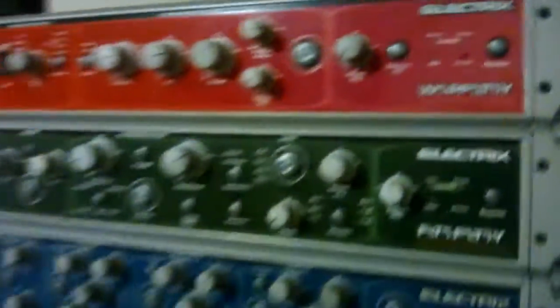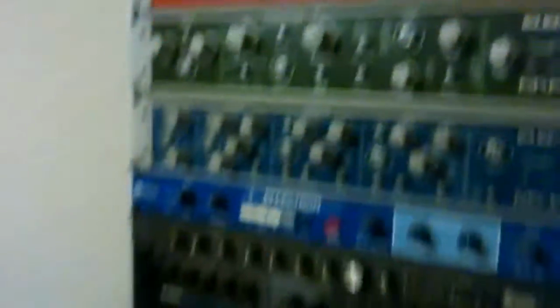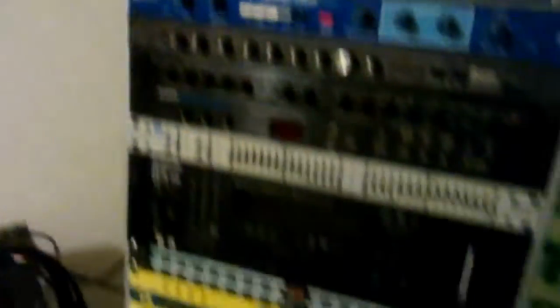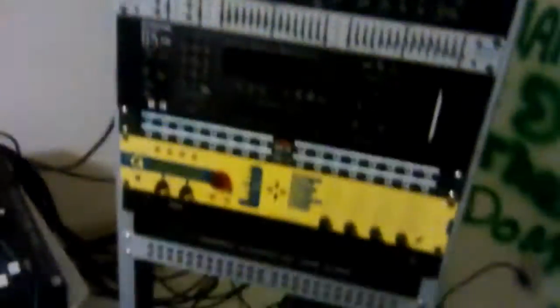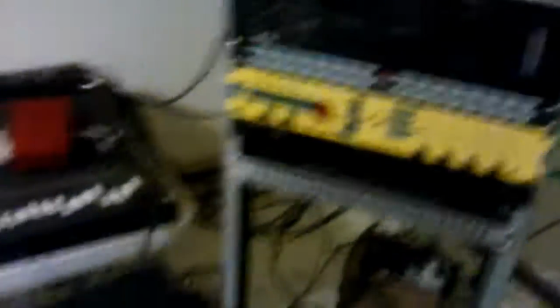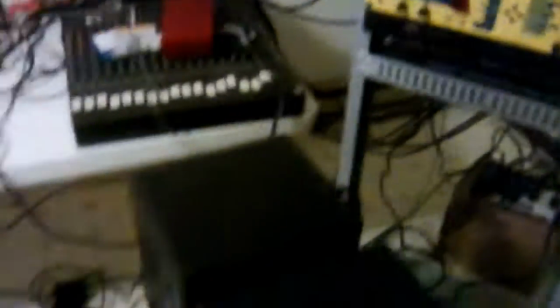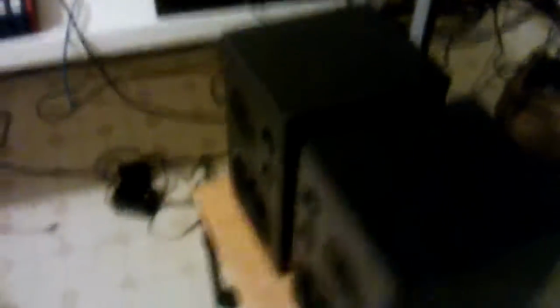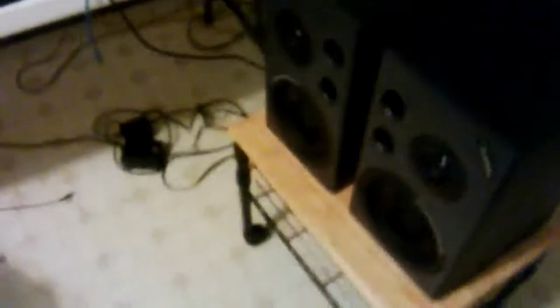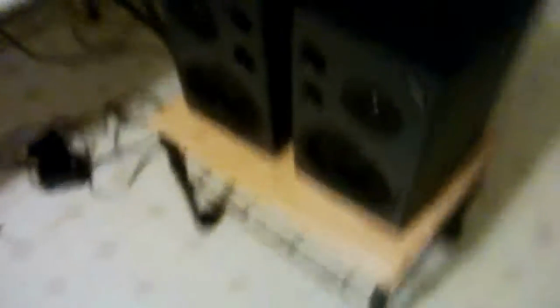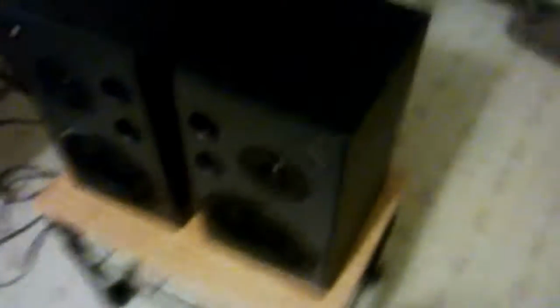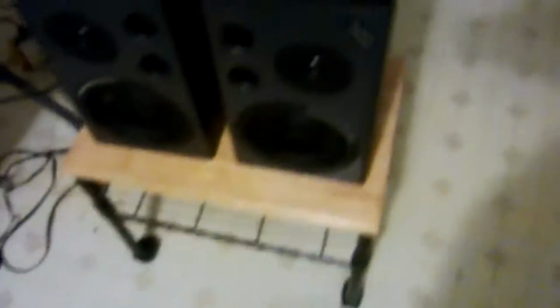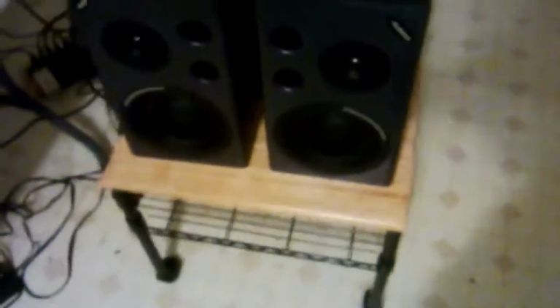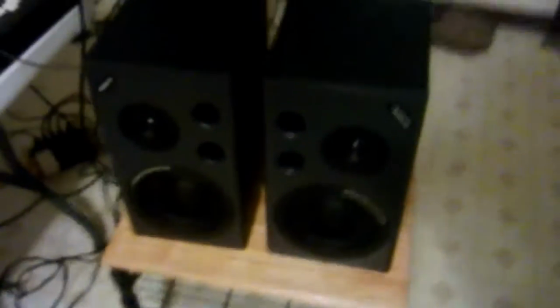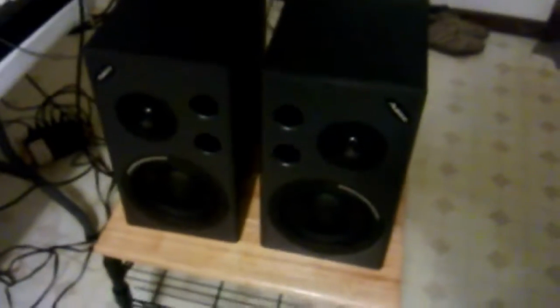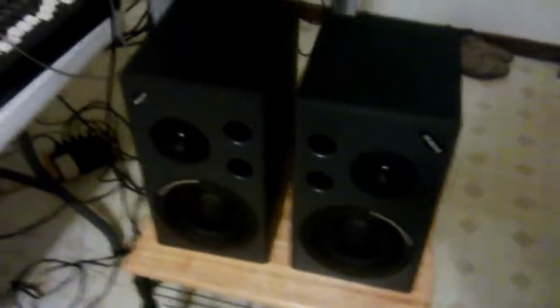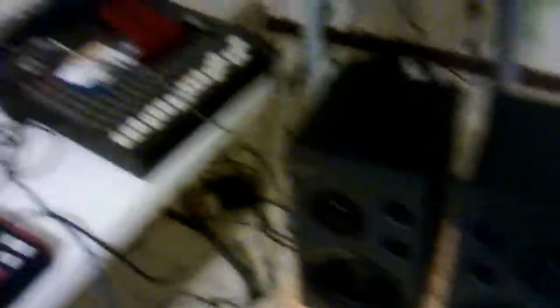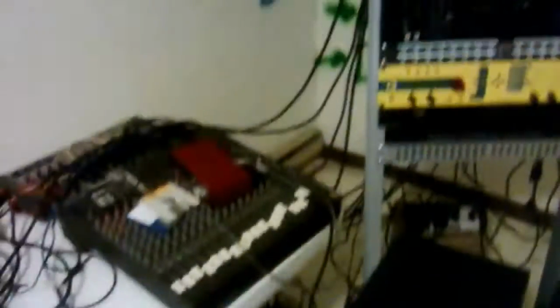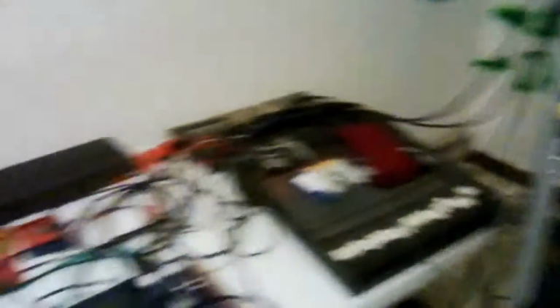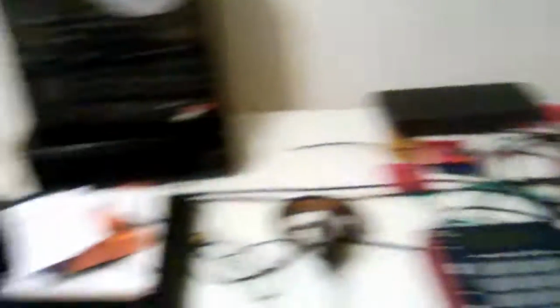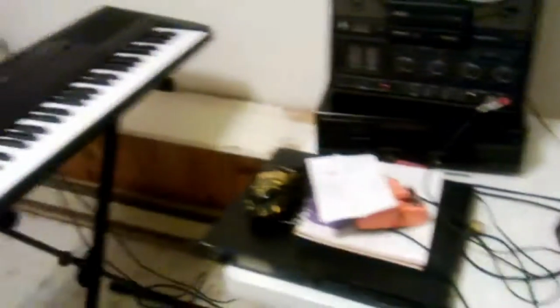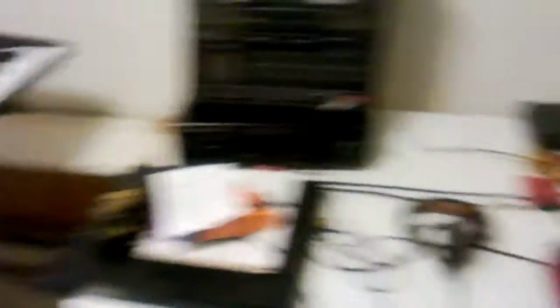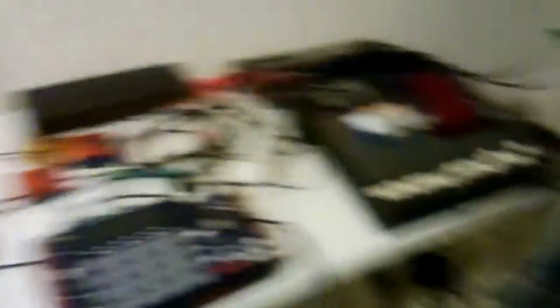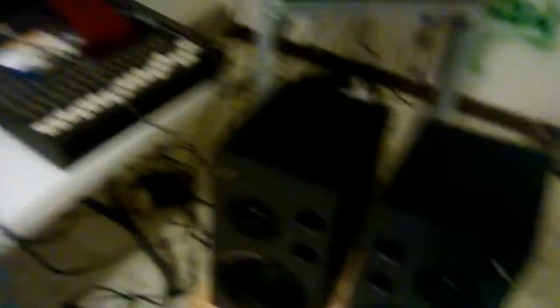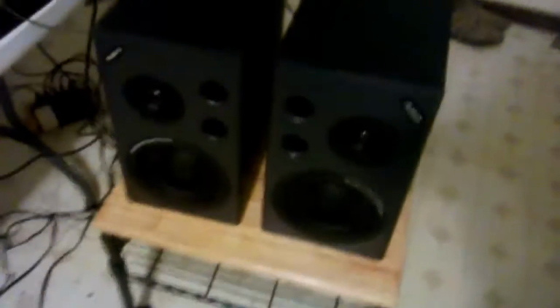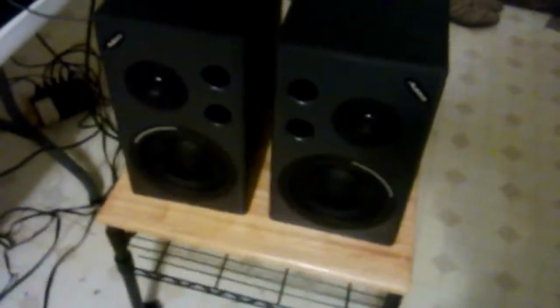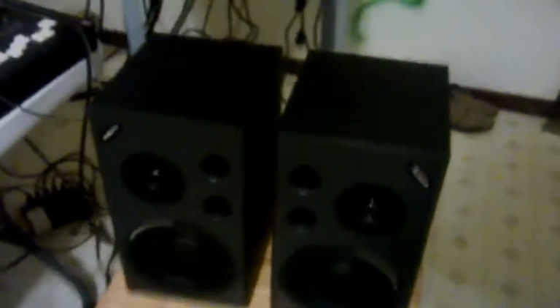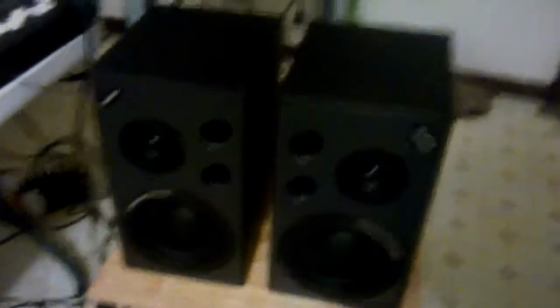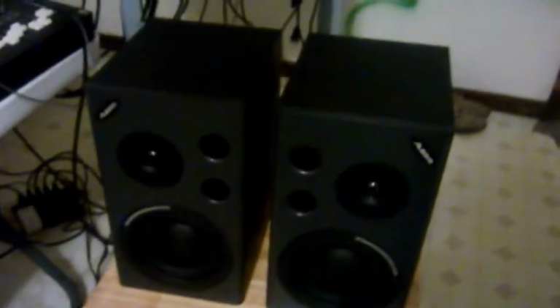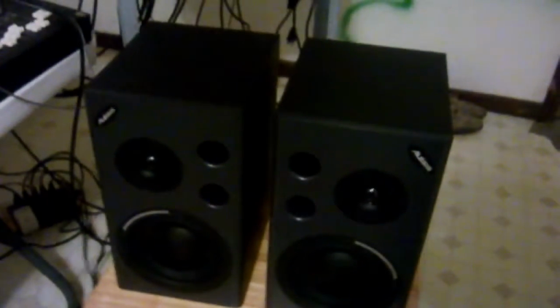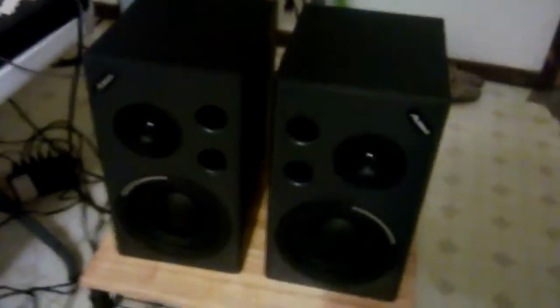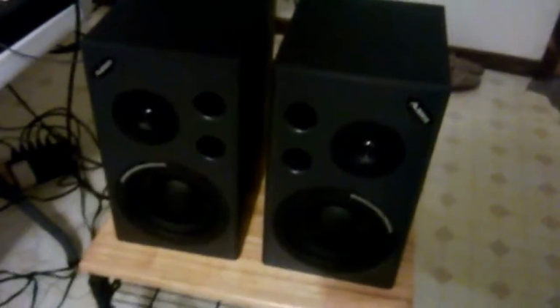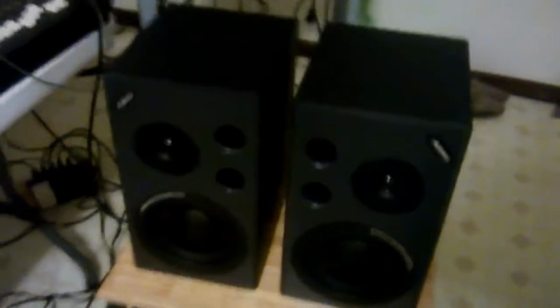Here's my monitors. I just have them sitting on a table for now because I don't have speaker stands, as you can kind of see here. They're just M1 Active MK2s.